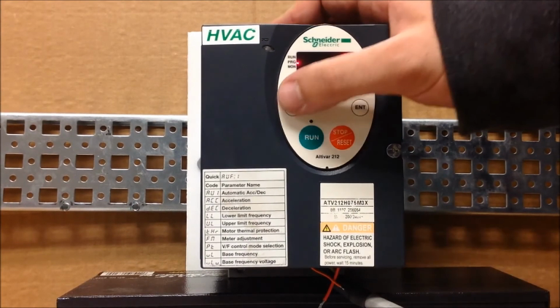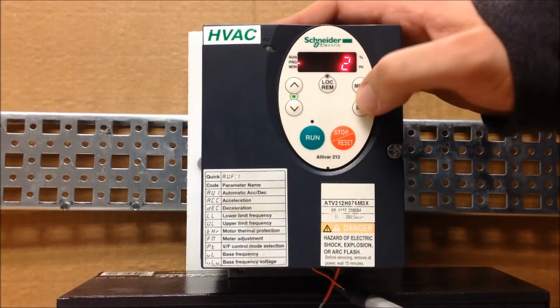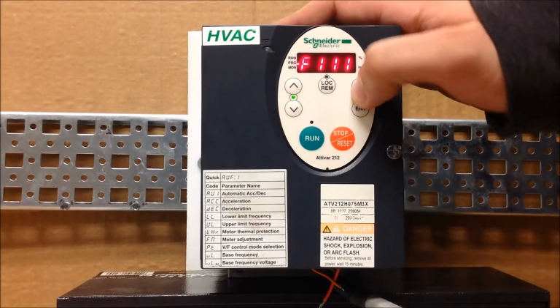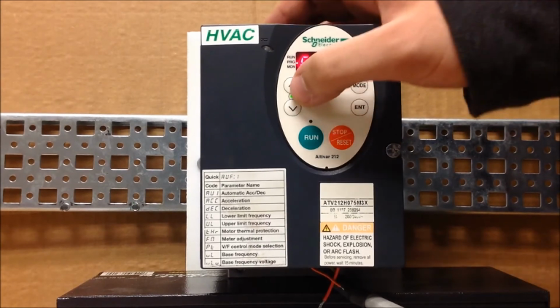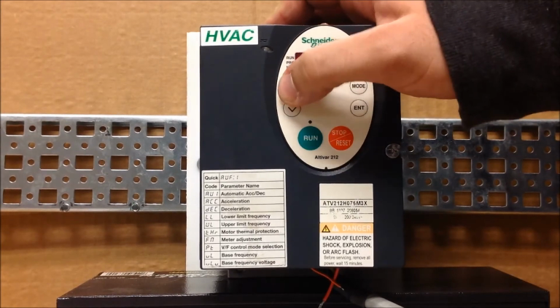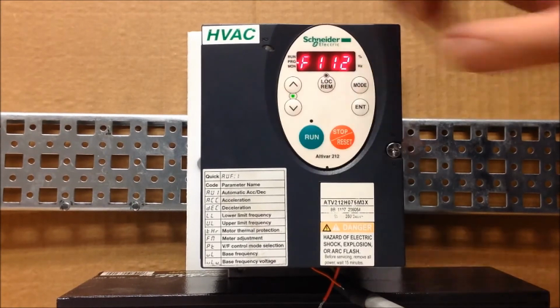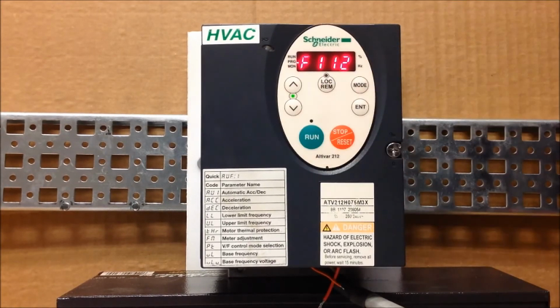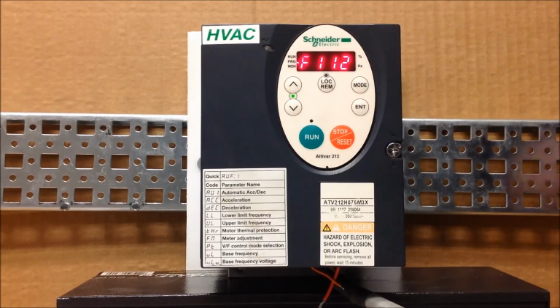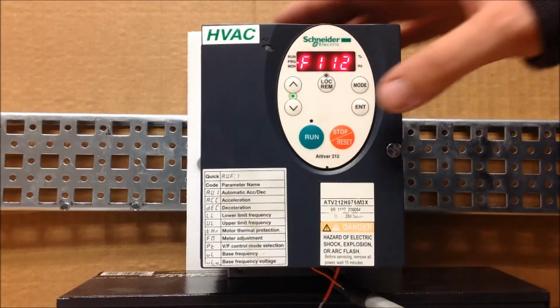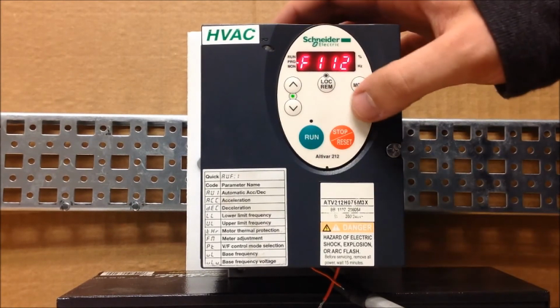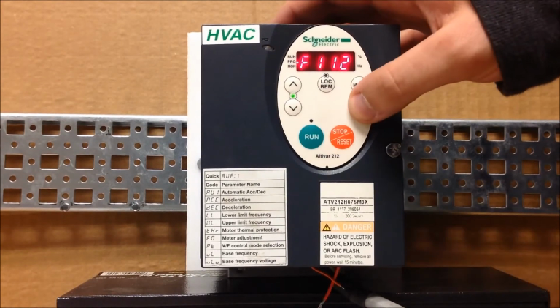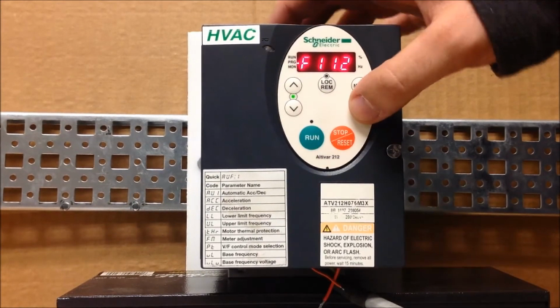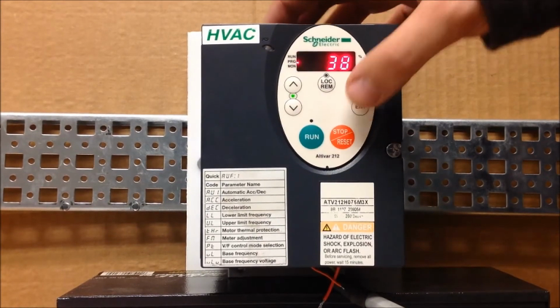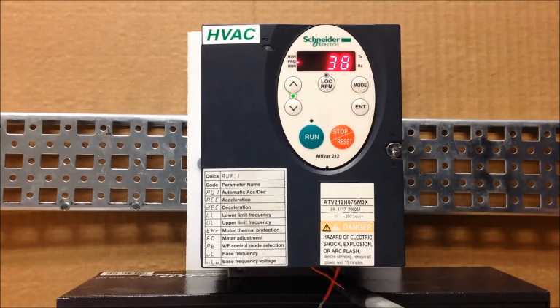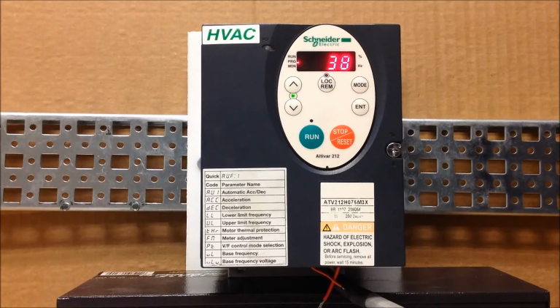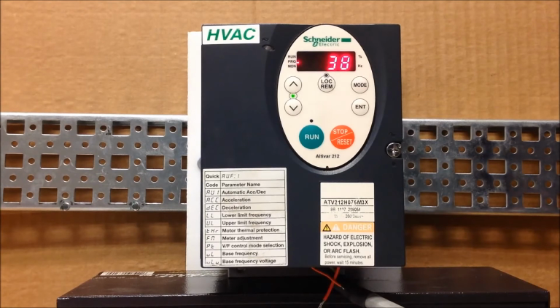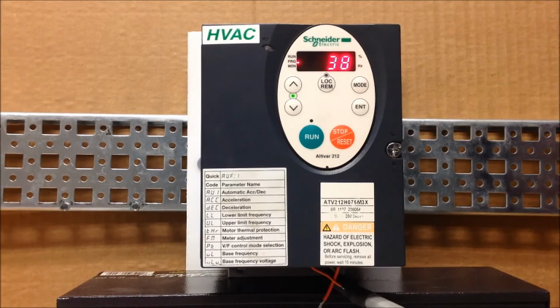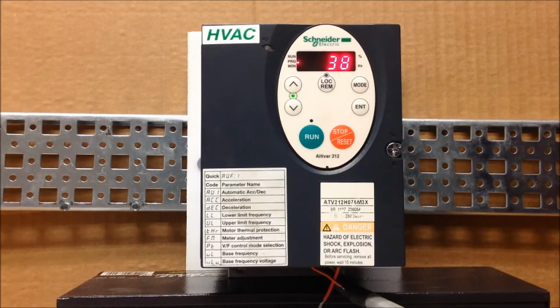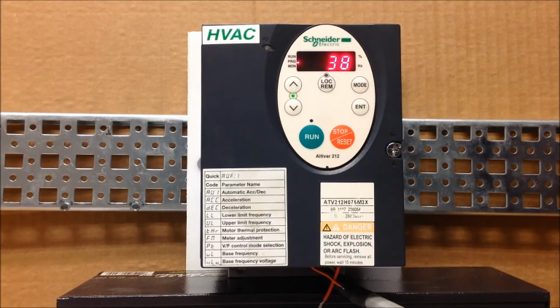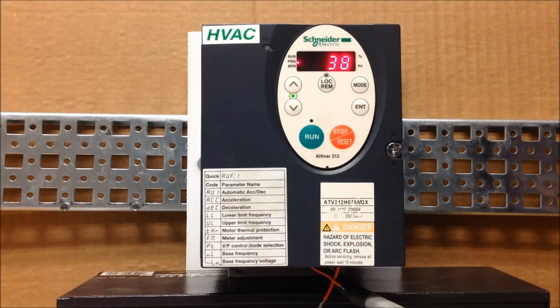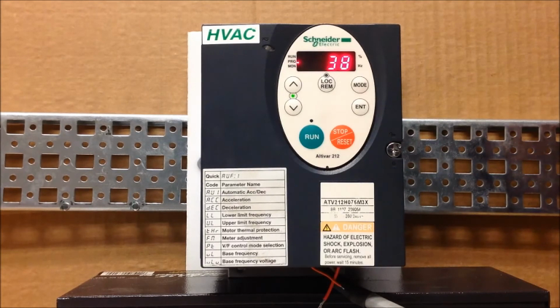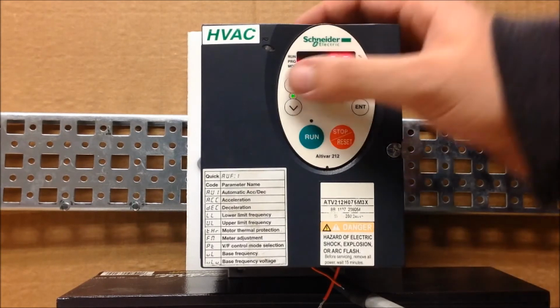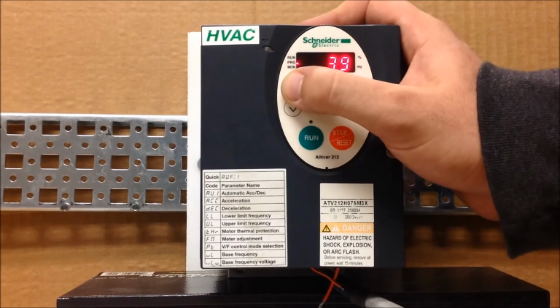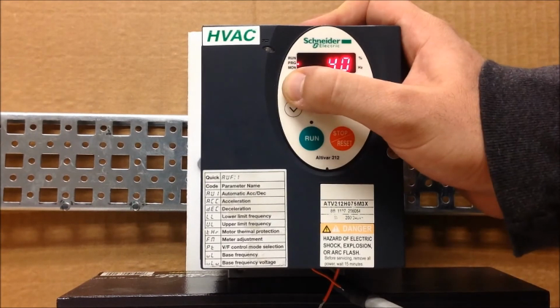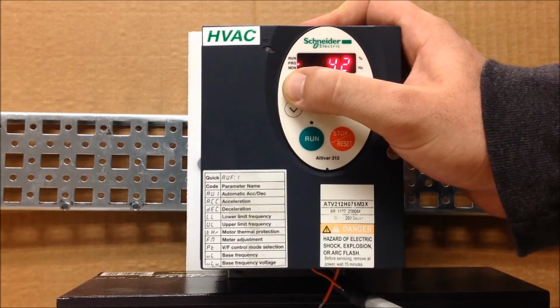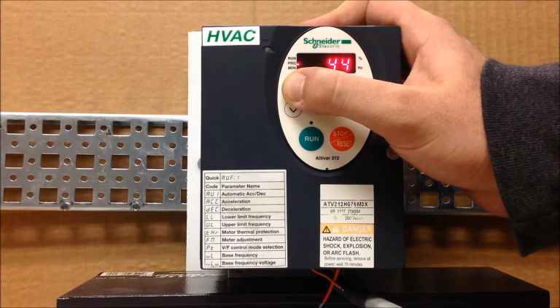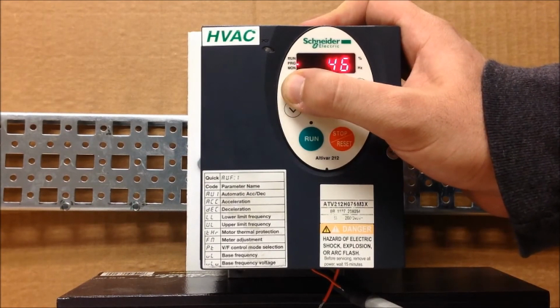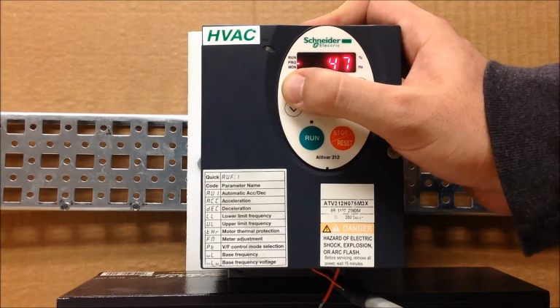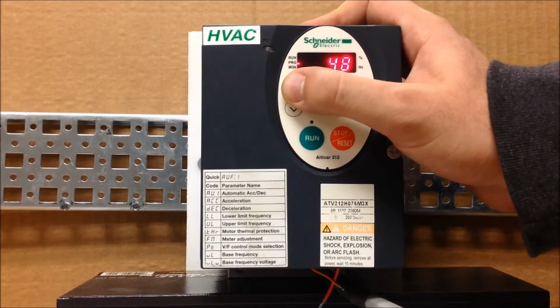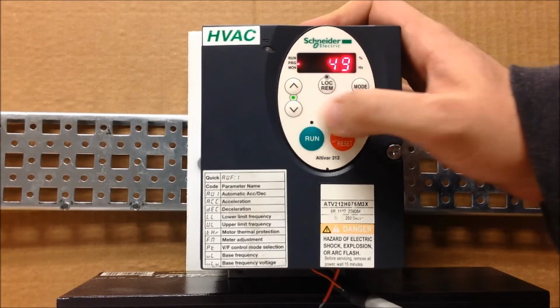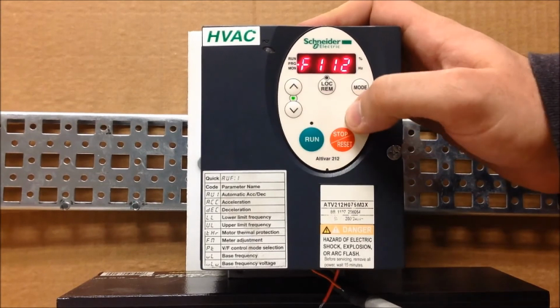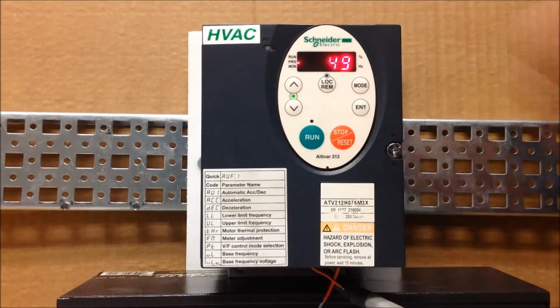The next parameter is F112, and we want that to be a 49. Hit the upper arrow key until it shows 49, then press enter.